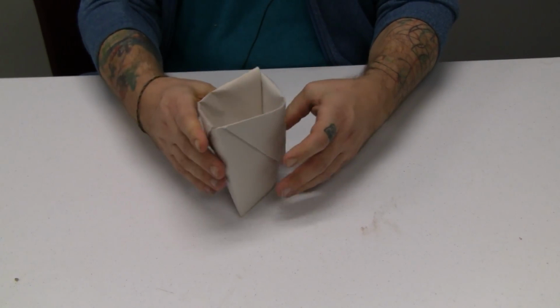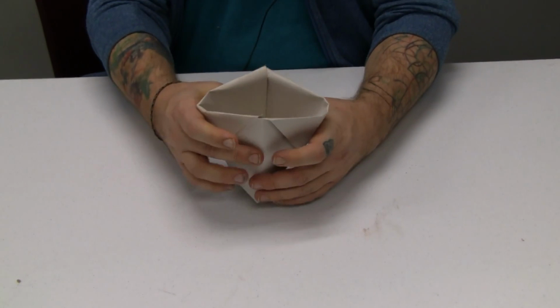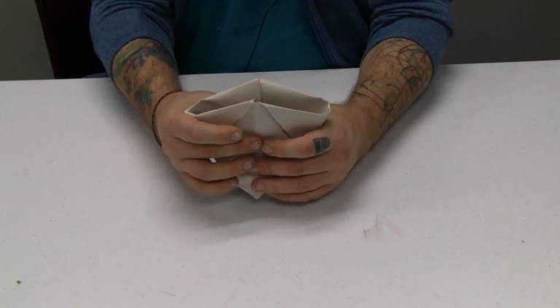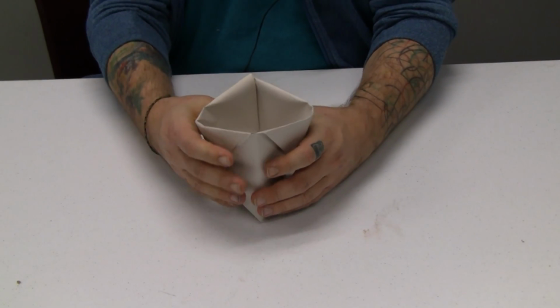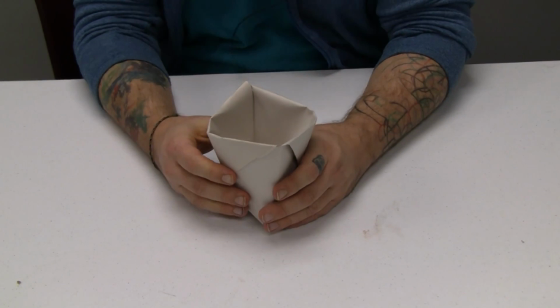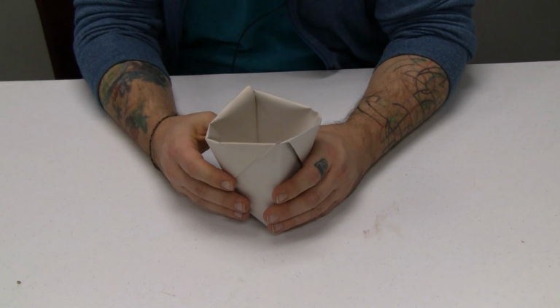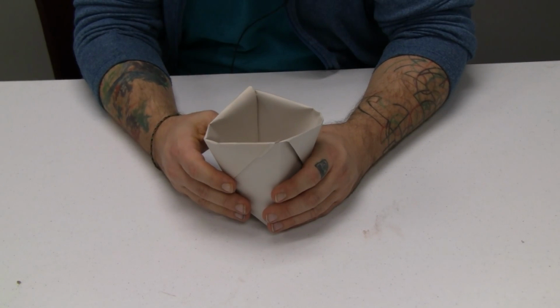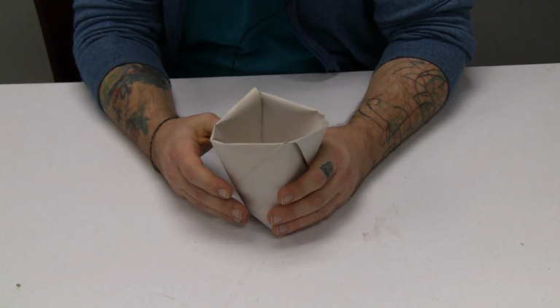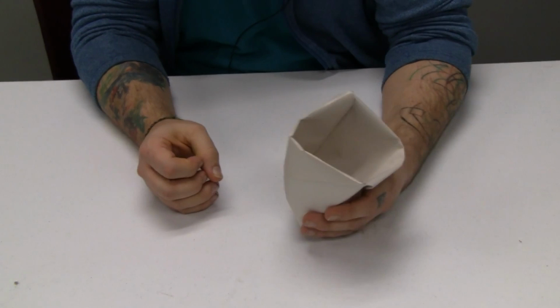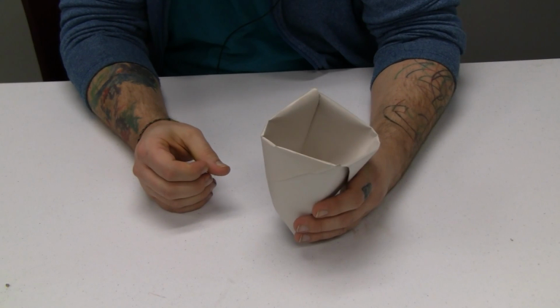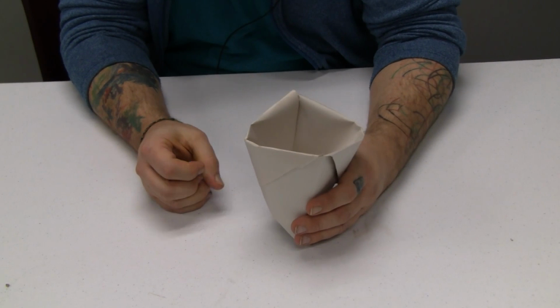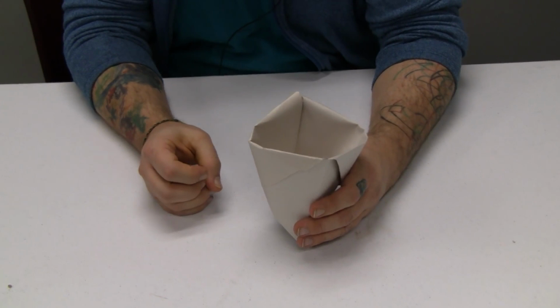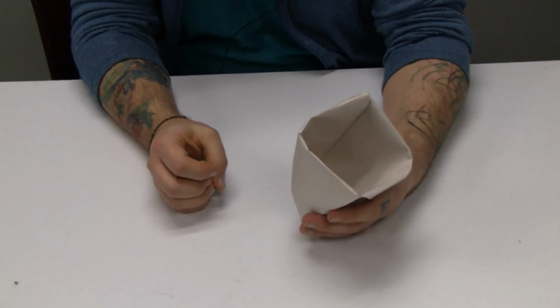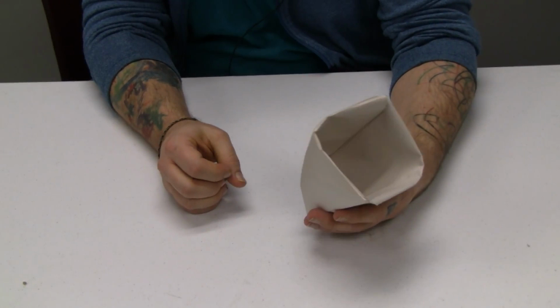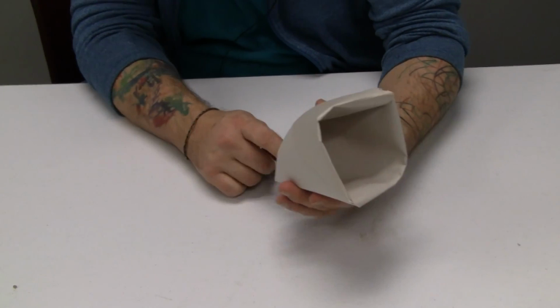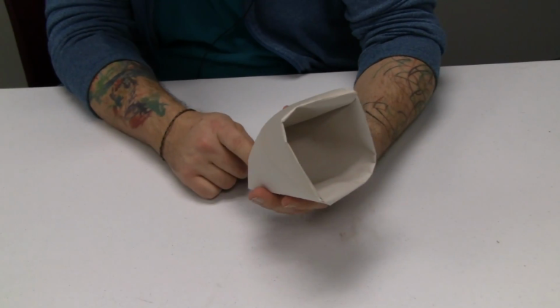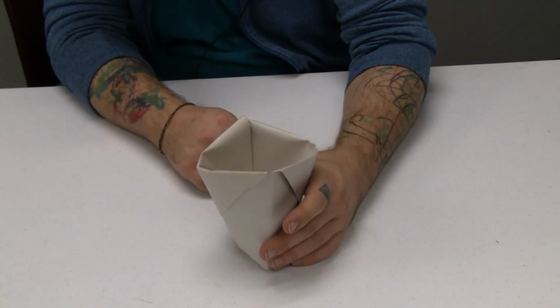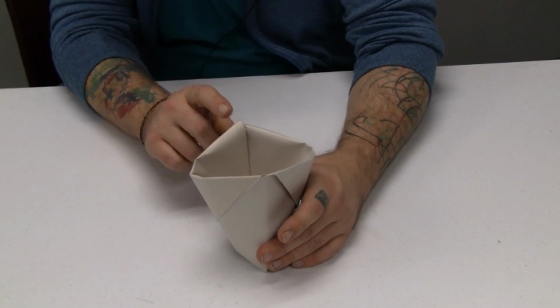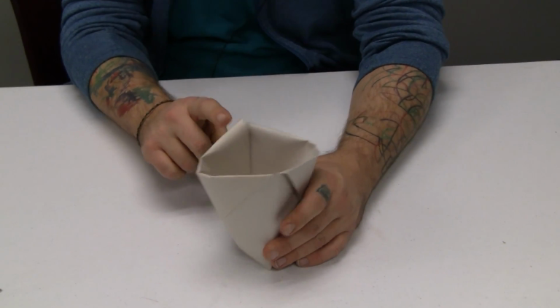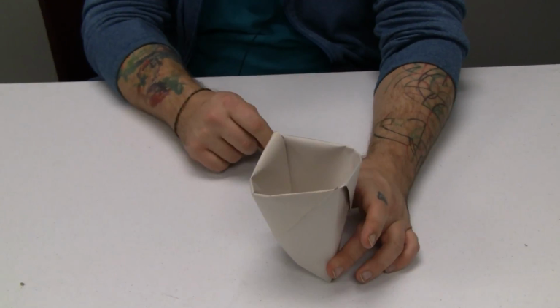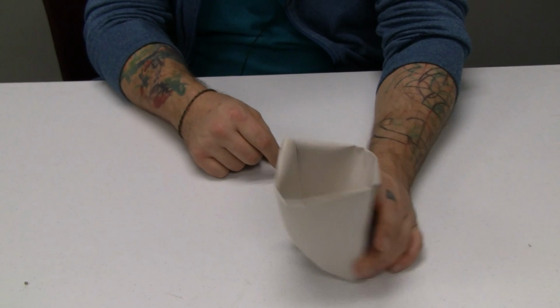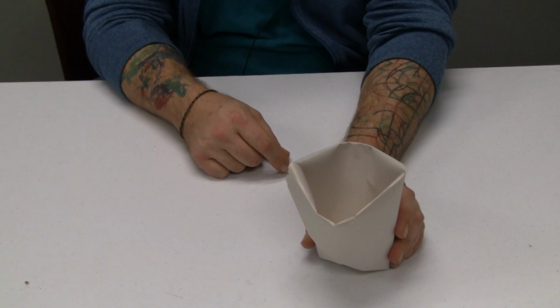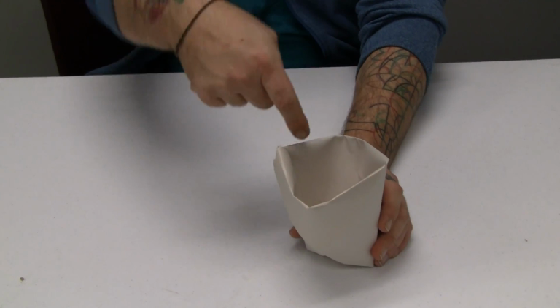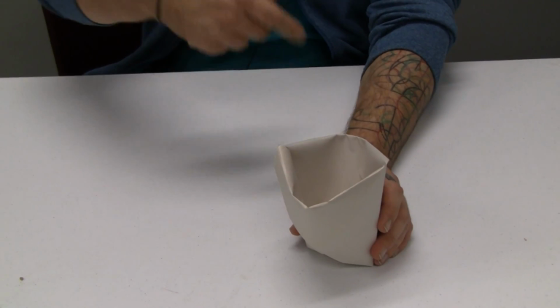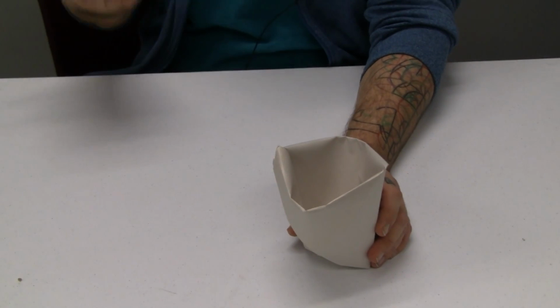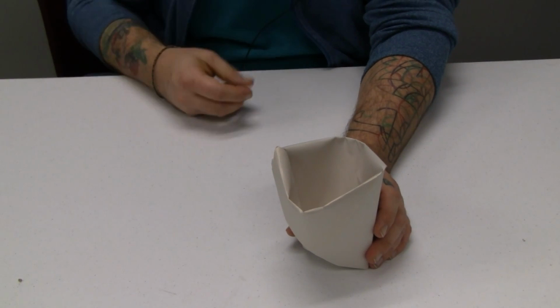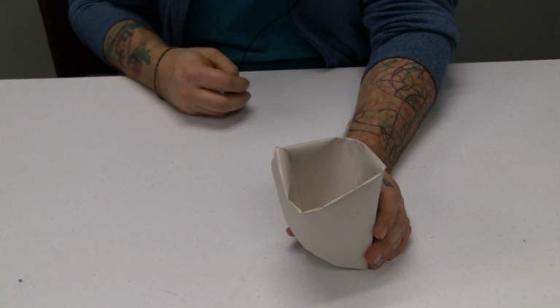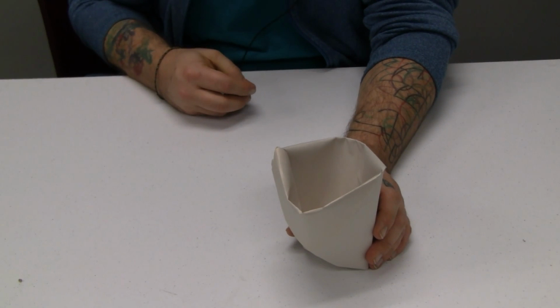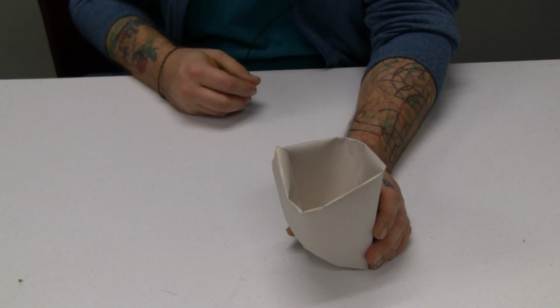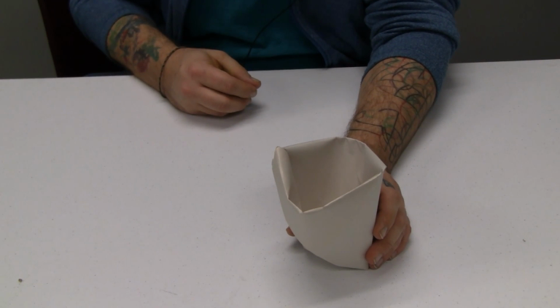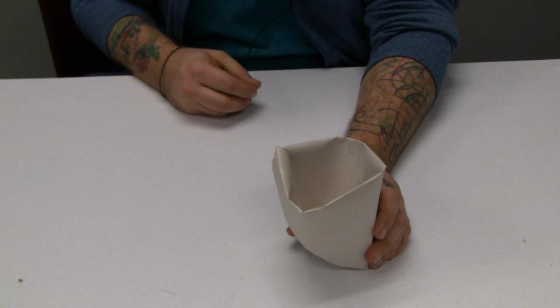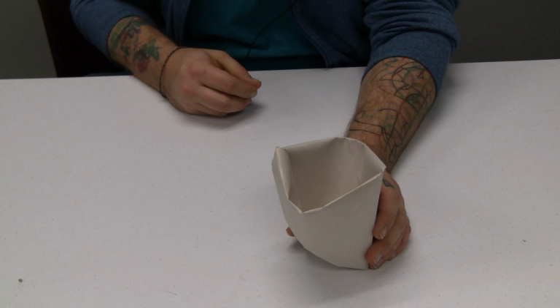You can use an old cupcake tray or something, or if you have a method you already have for propping these sorts of things up. But there you go — just fill that with dirt and put your little seeds or seedlings in, and you're good to go.